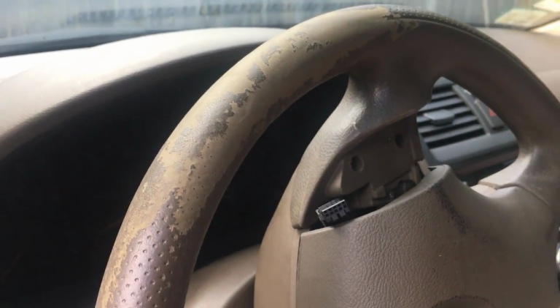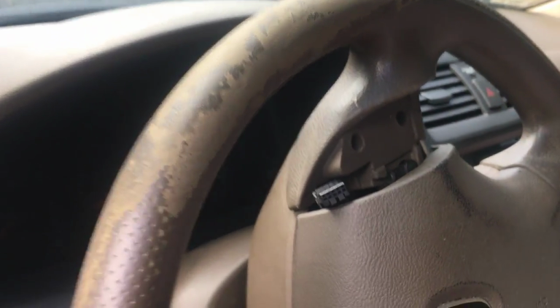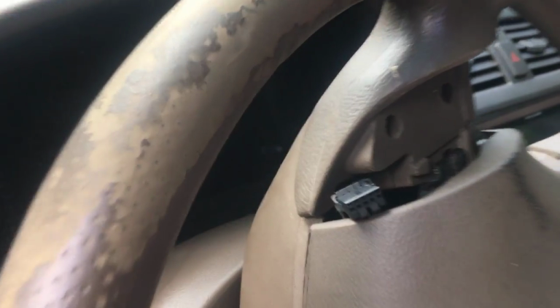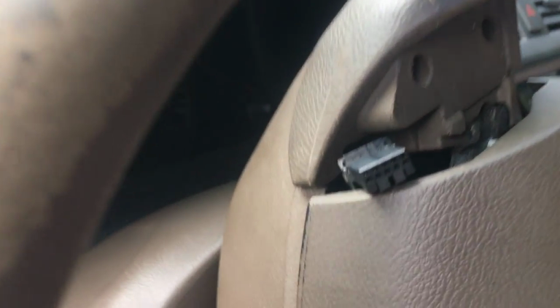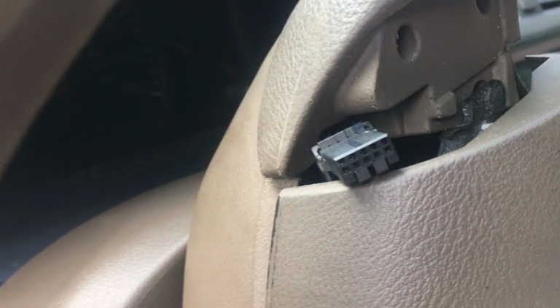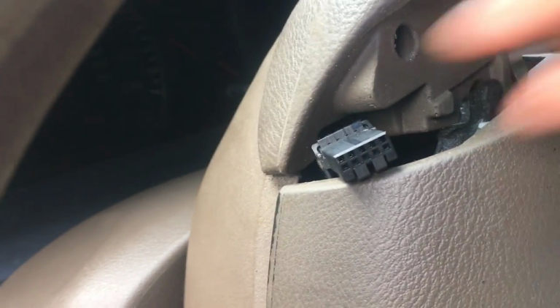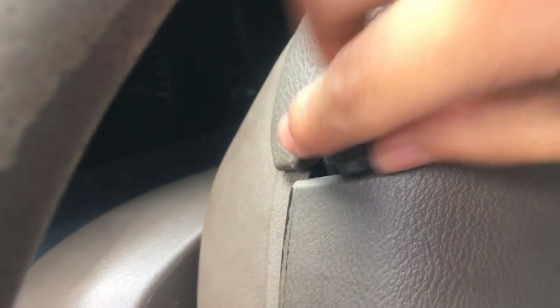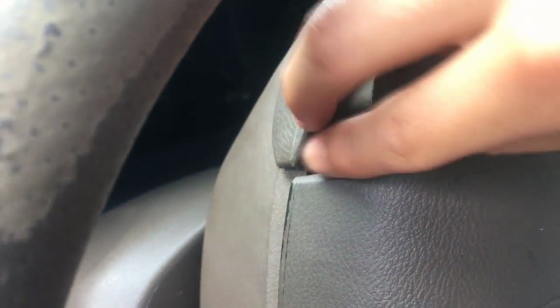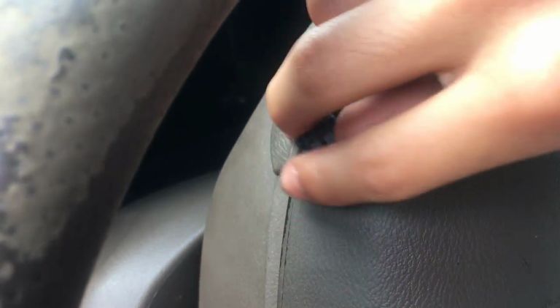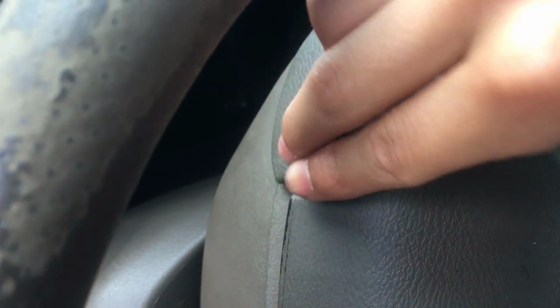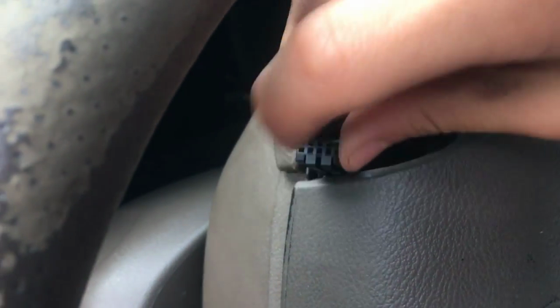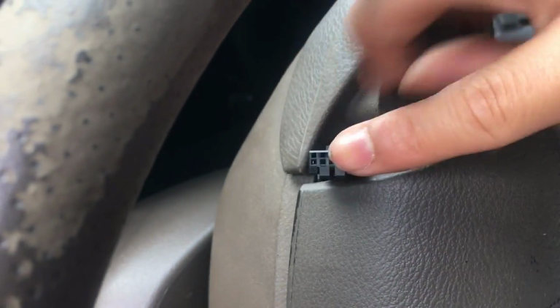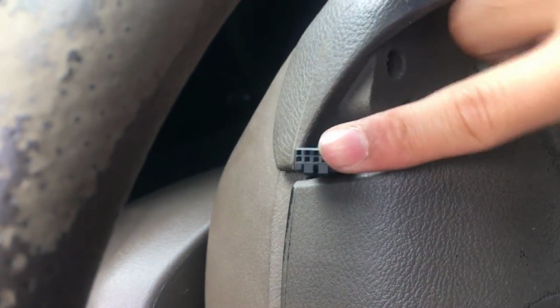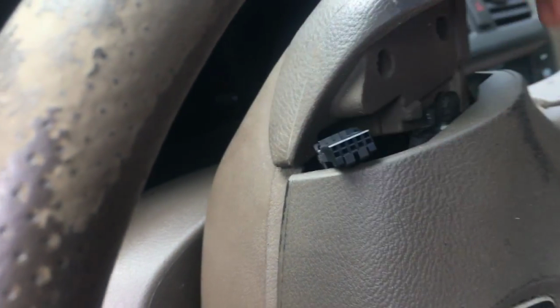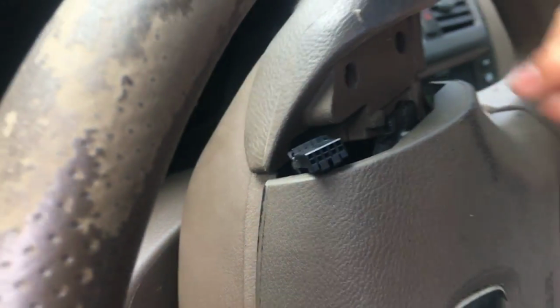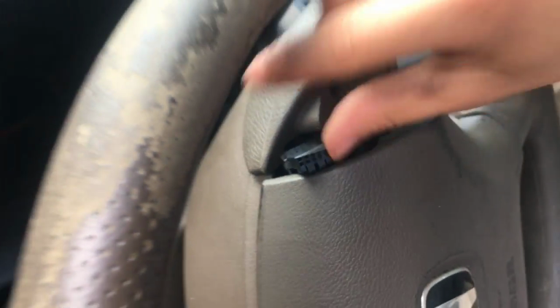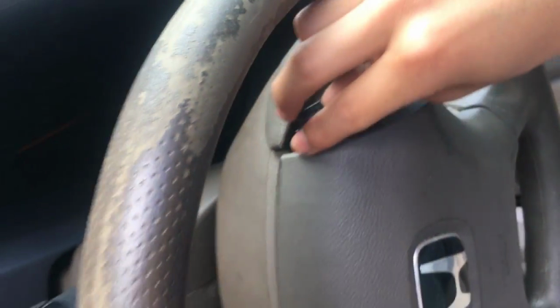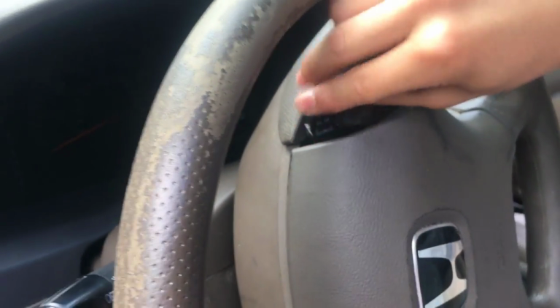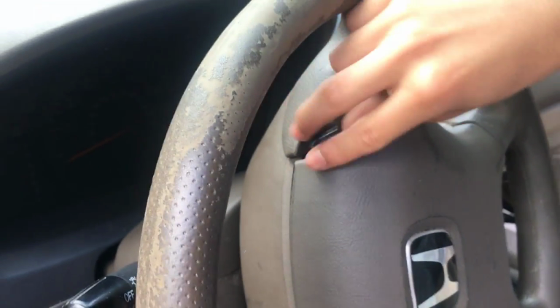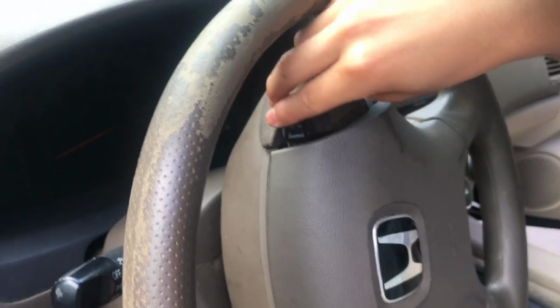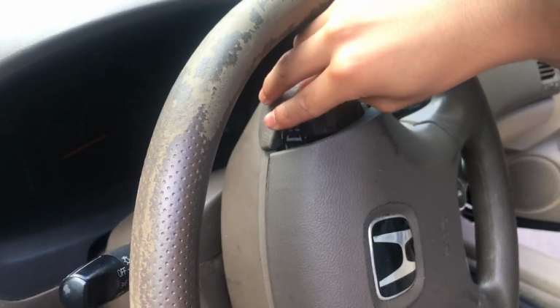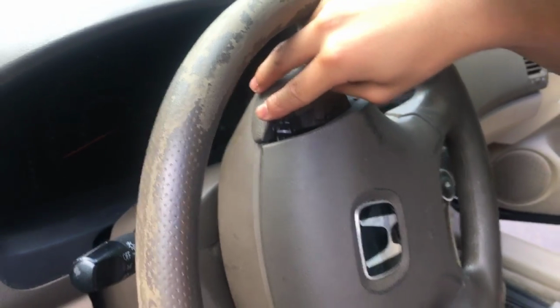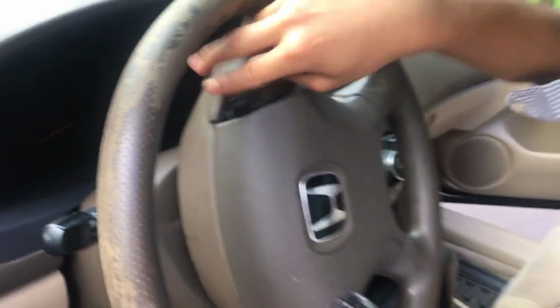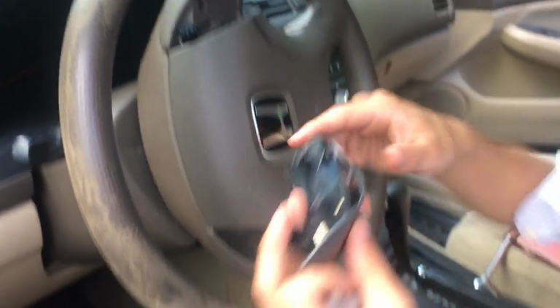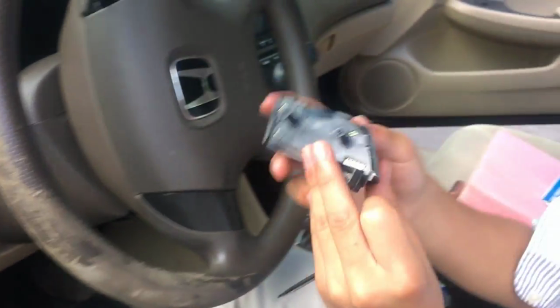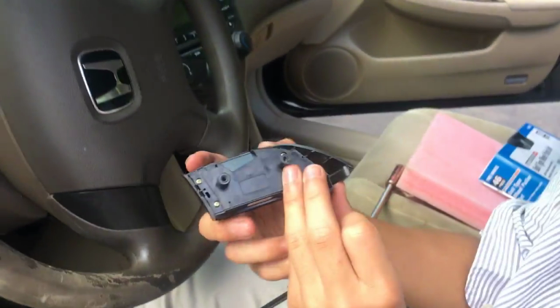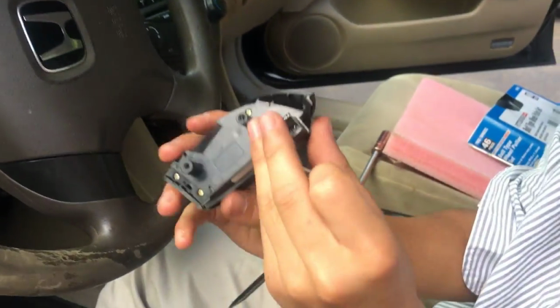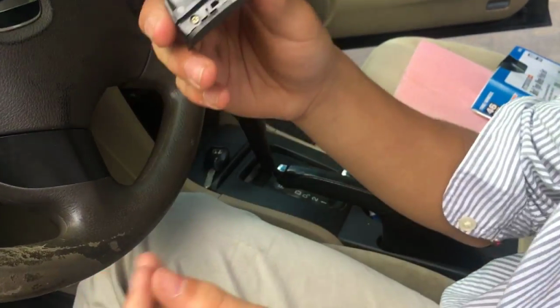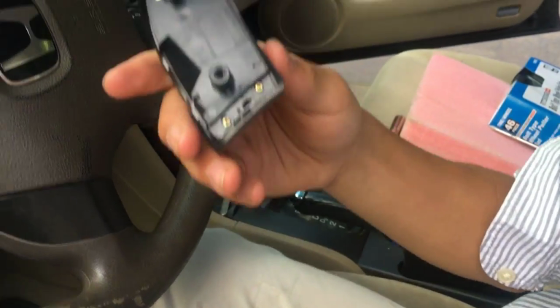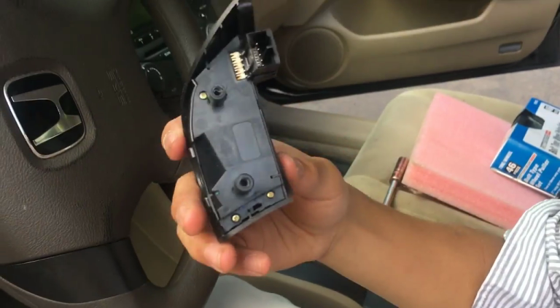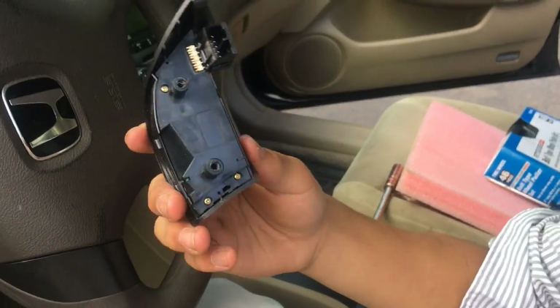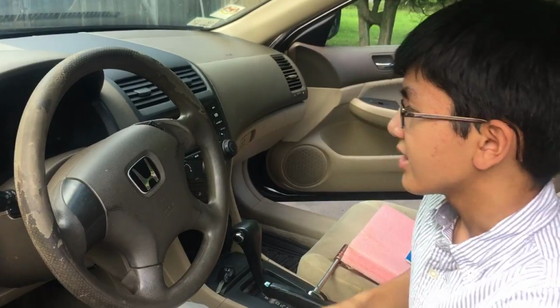There we go! That's what the clip looks like. And that's what the switch looks like.